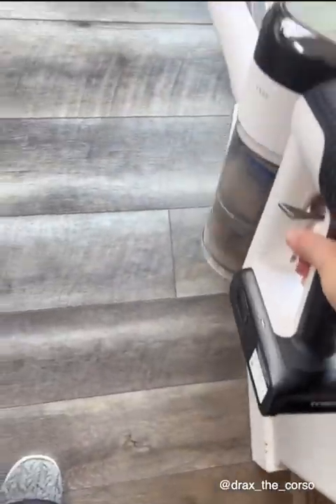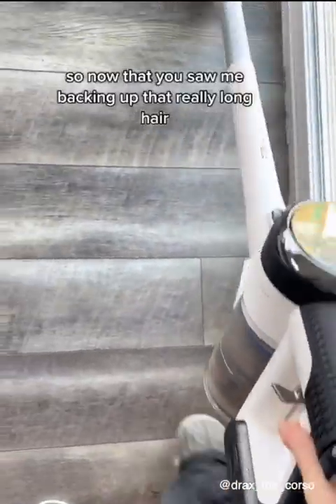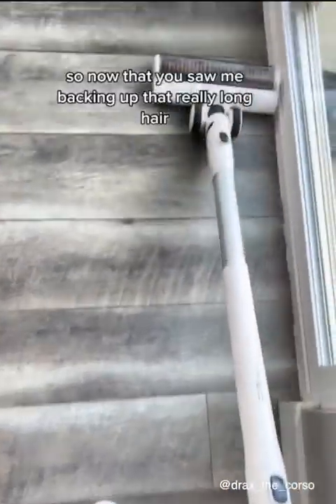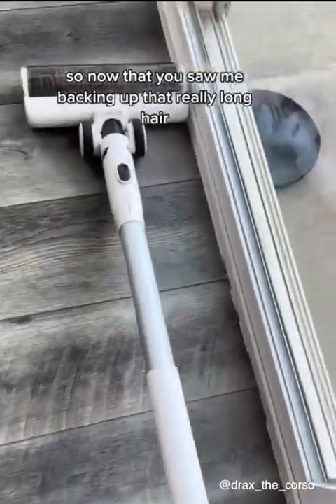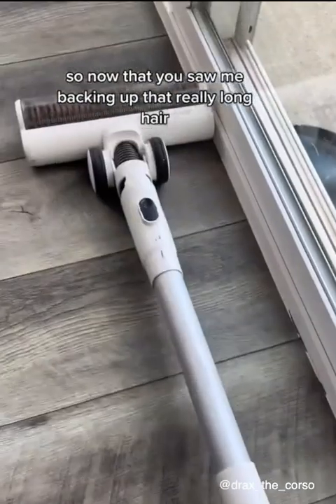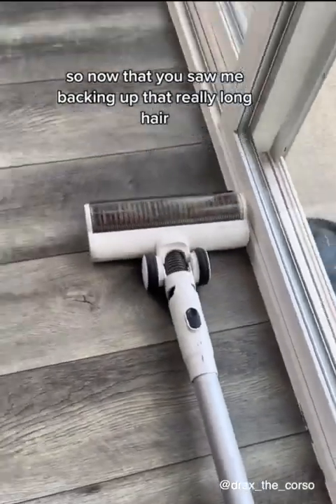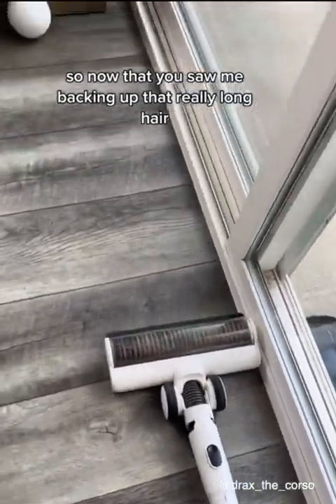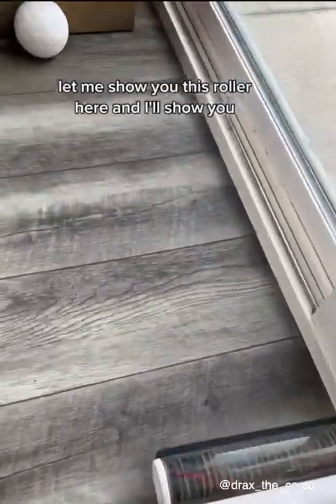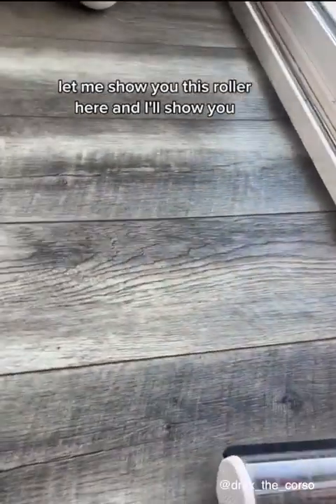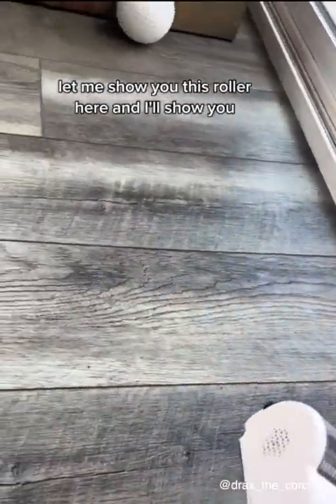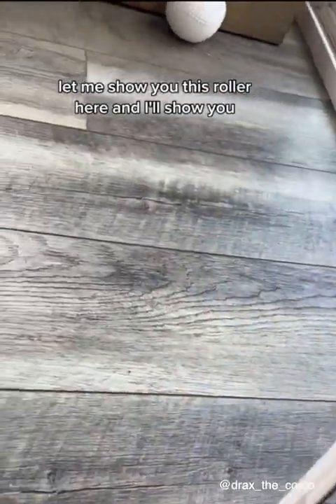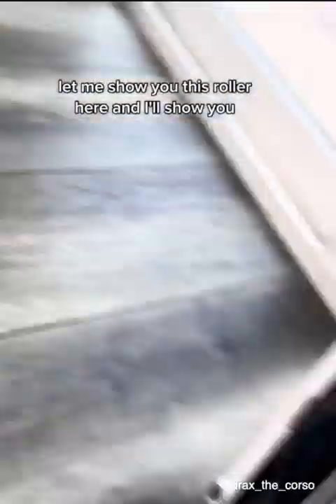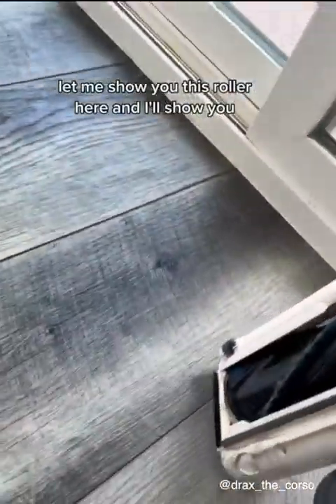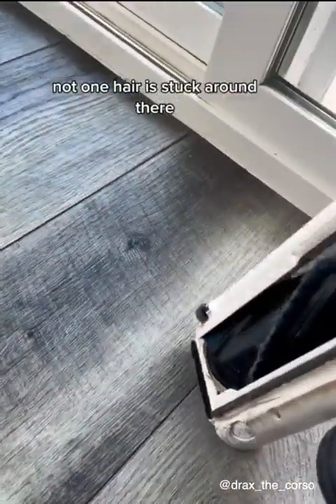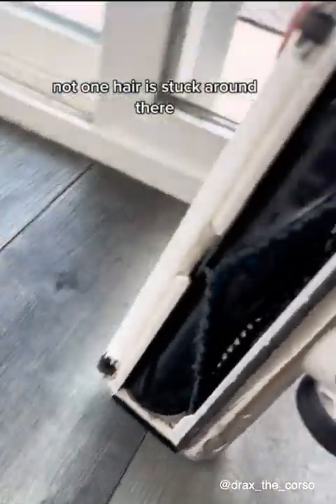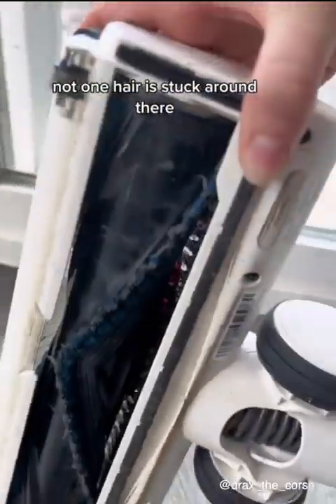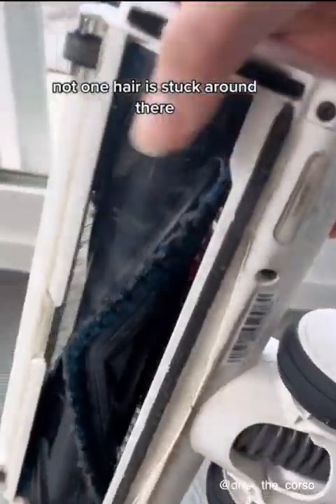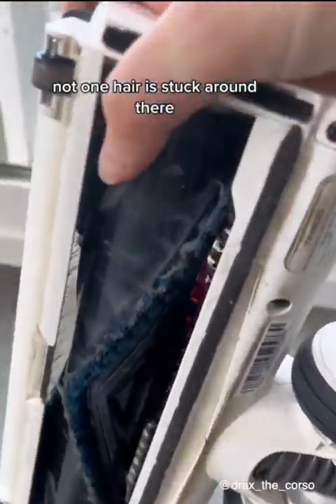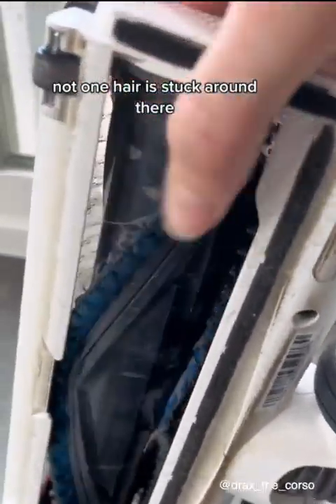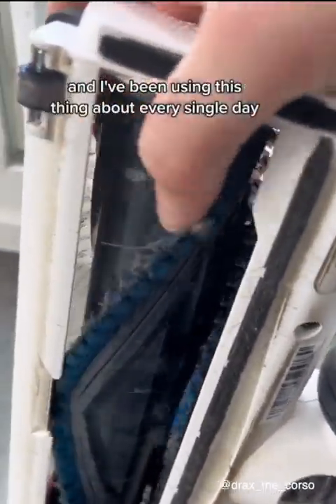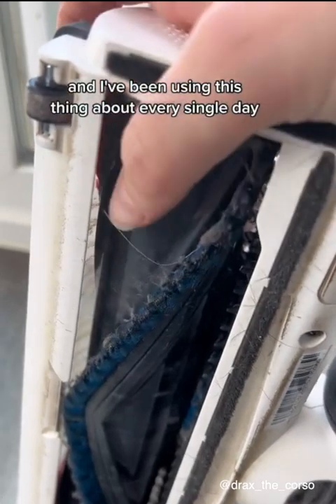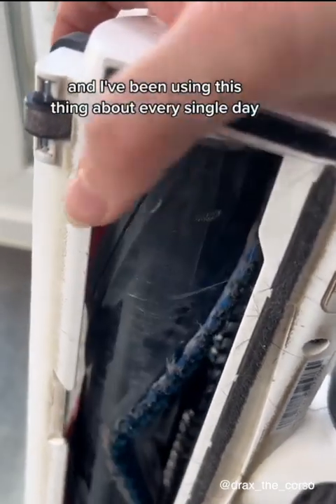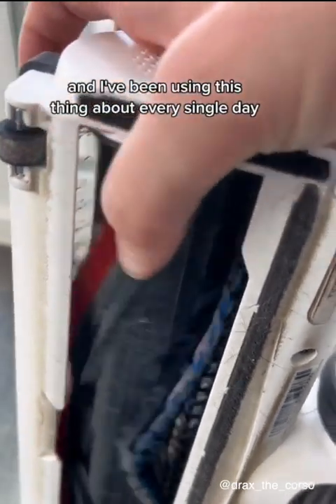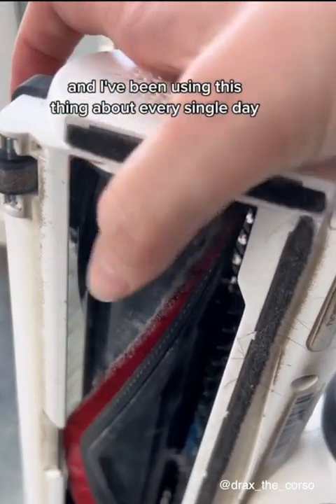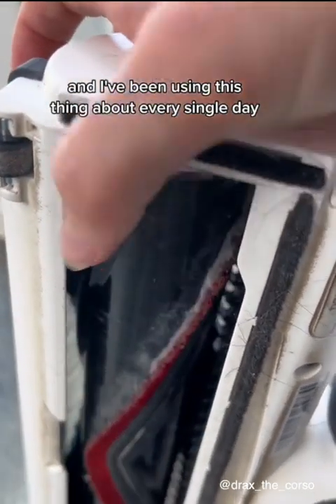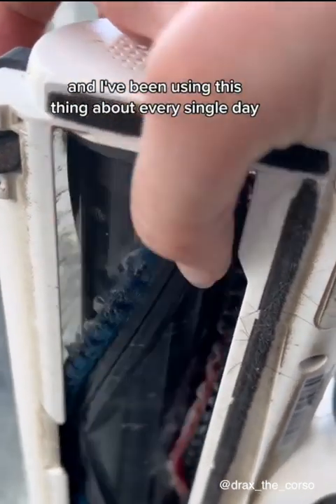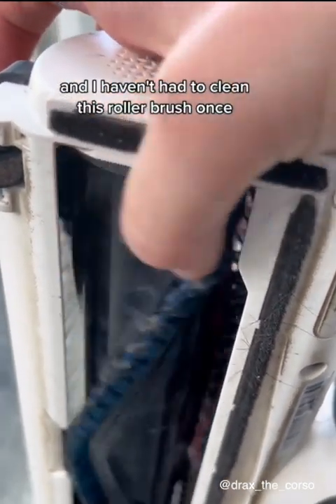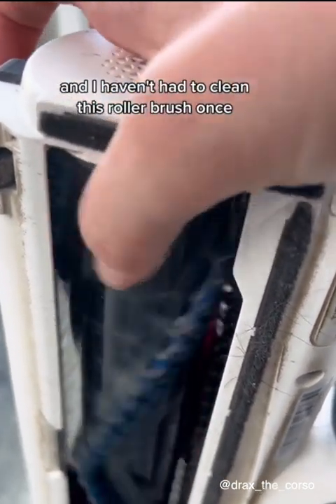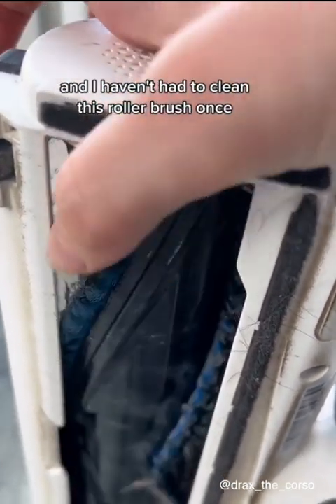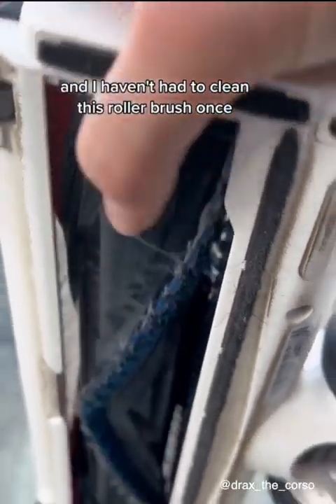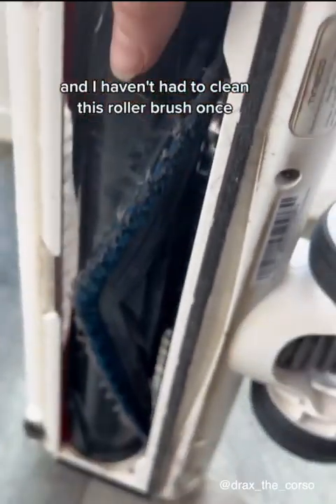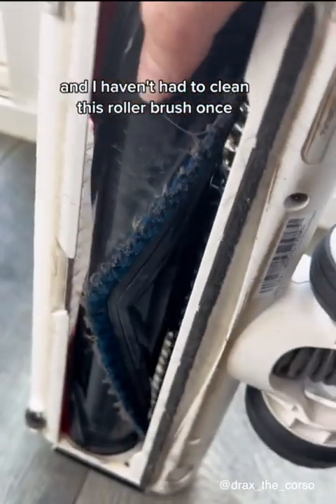Now that you saw me vacuum up that really long hair, let me show you this roller here — not one hair is stuck around it. I've been using this thing every single day and I haven't had to clean this roller brush once.